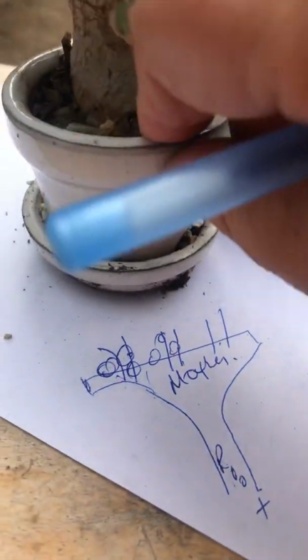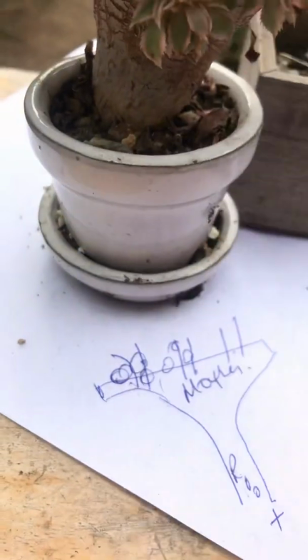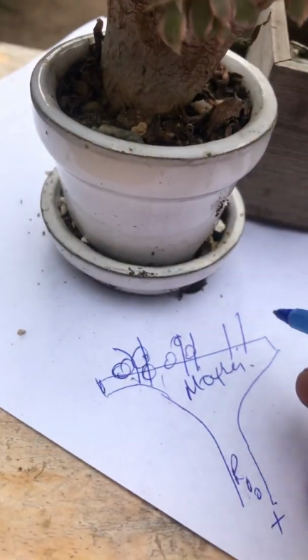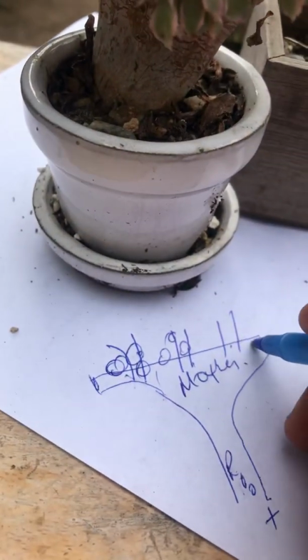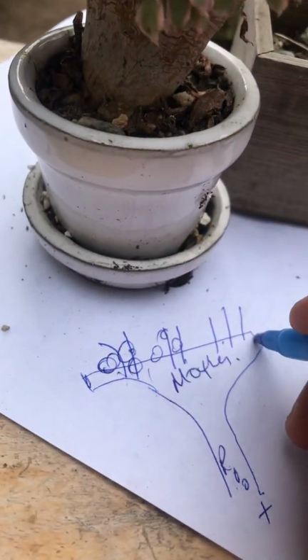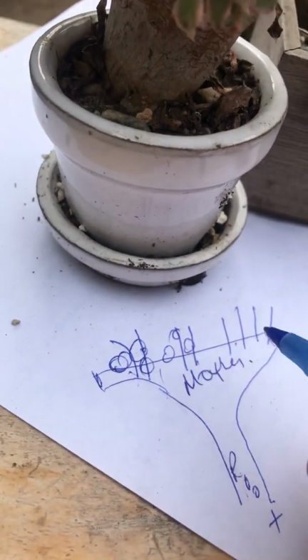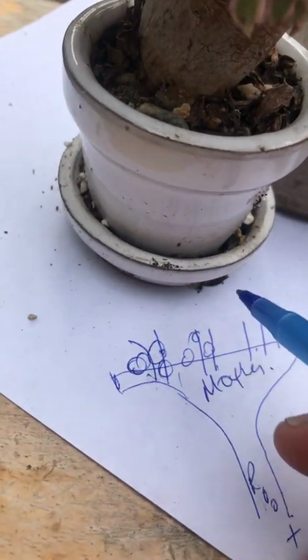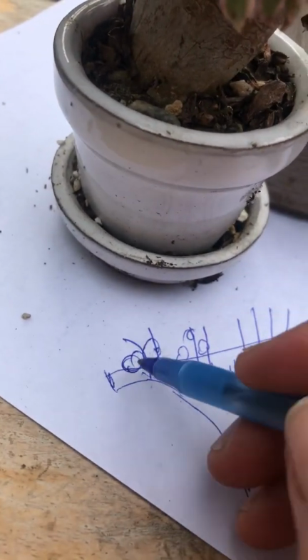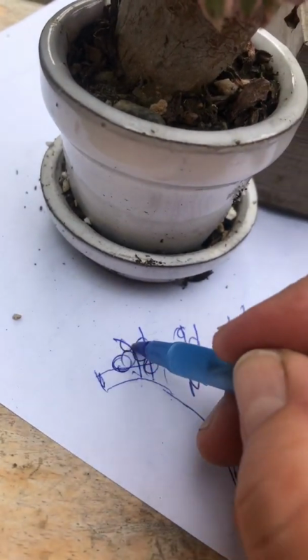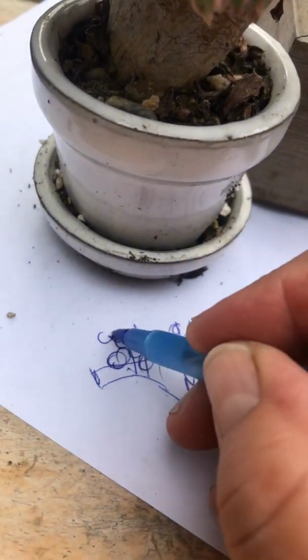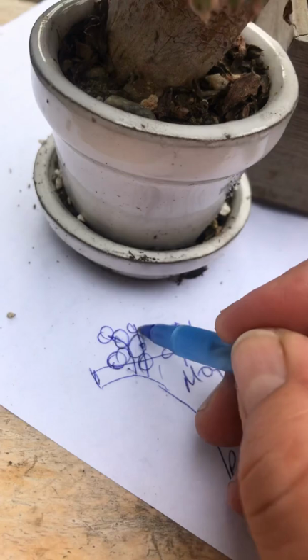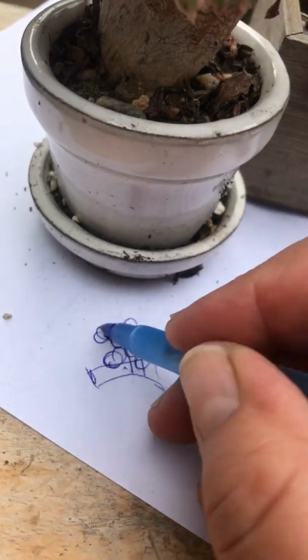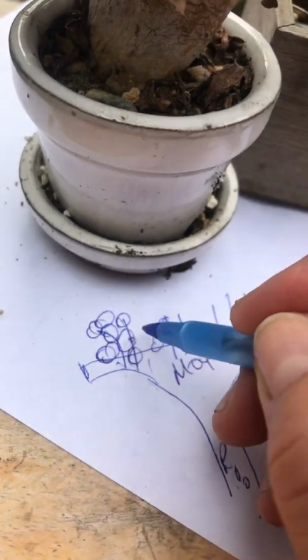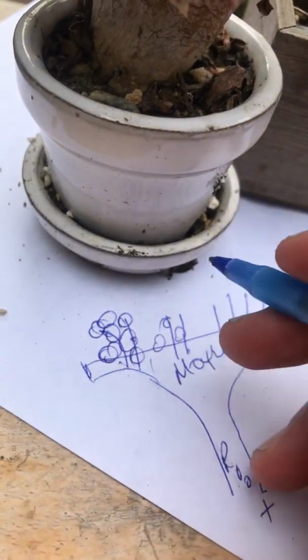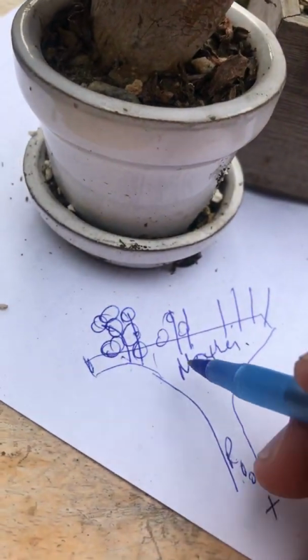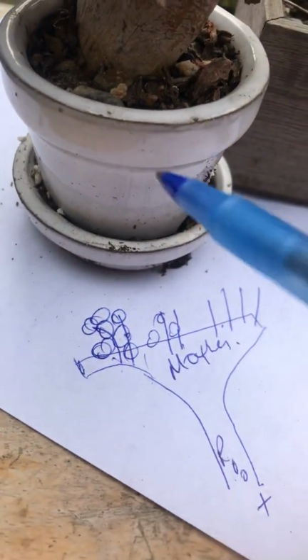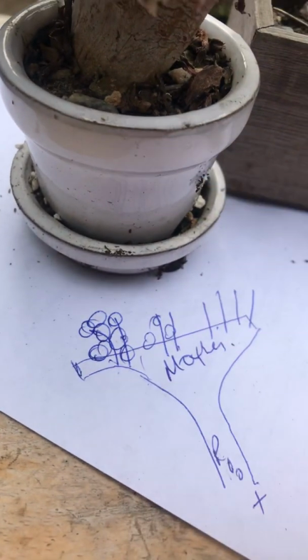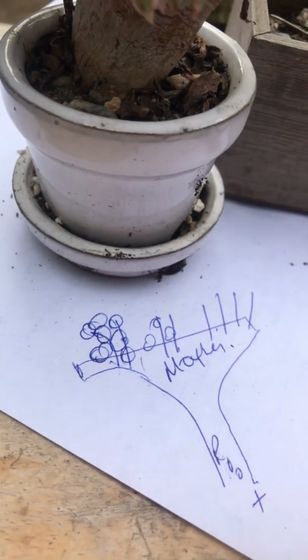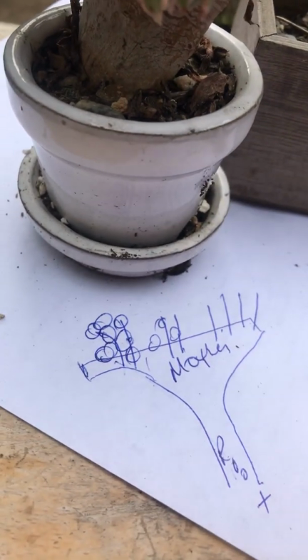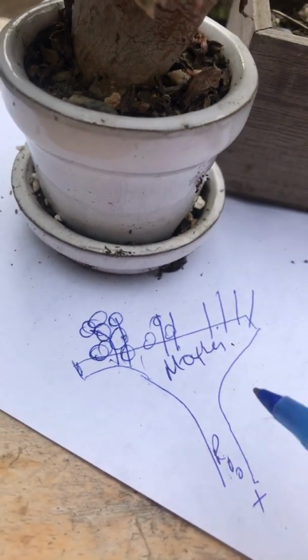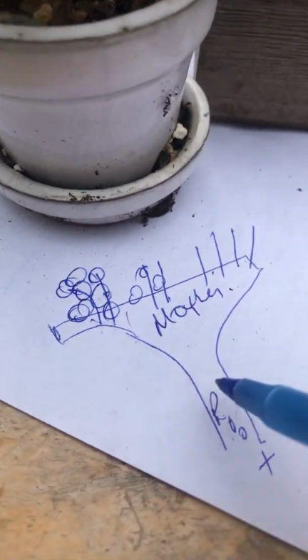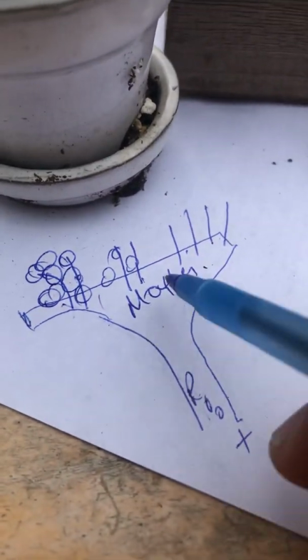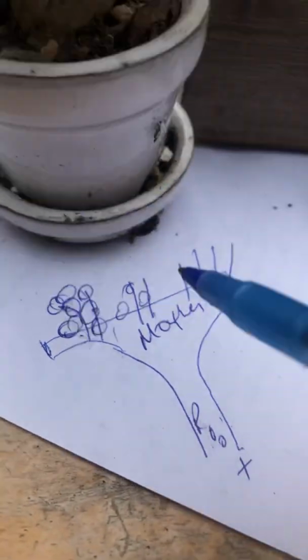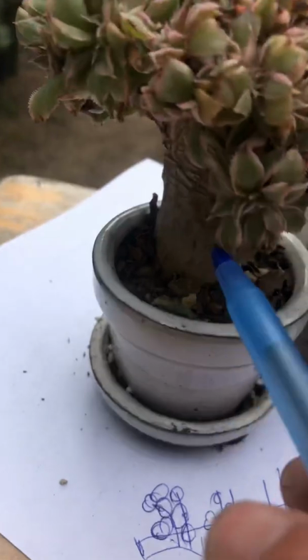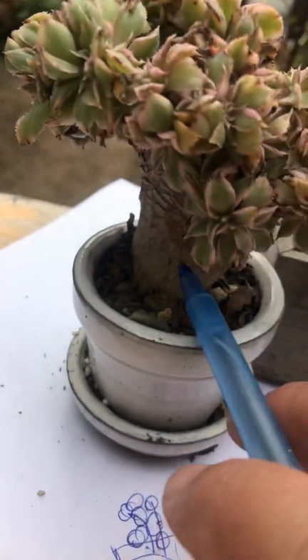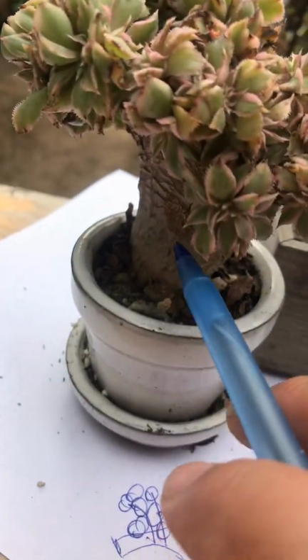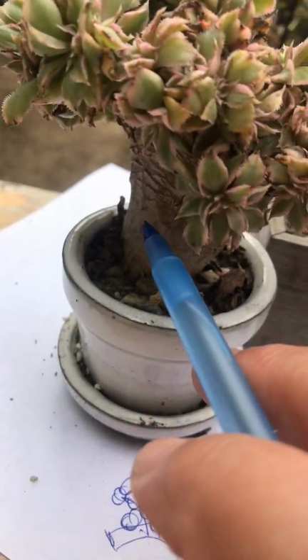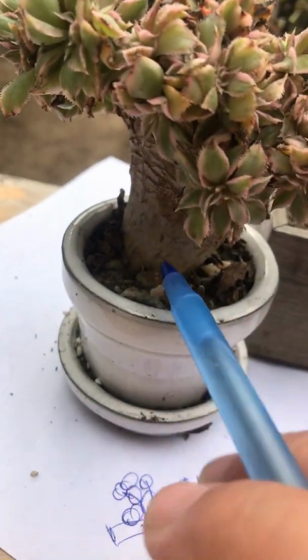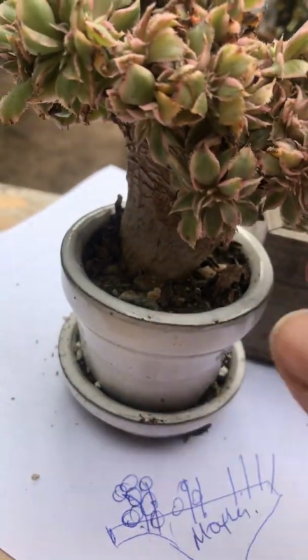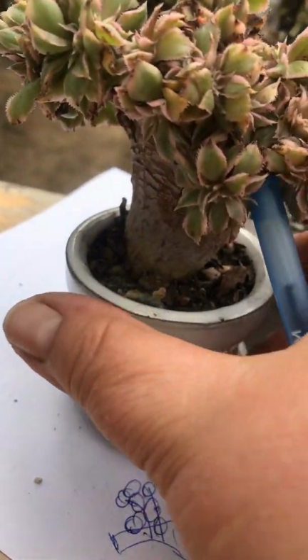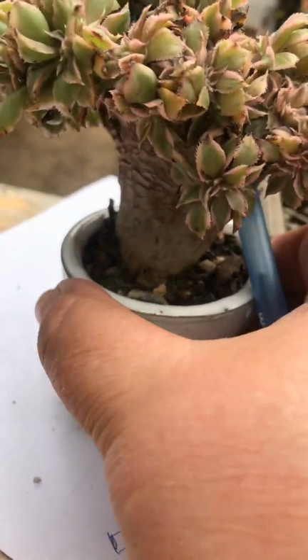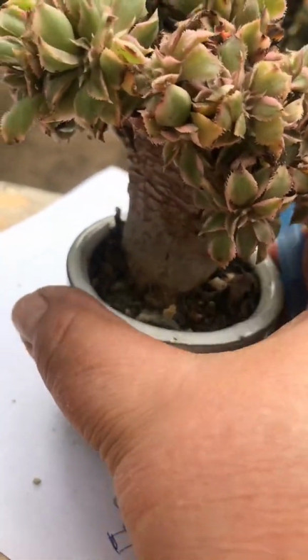There are four plants here attached to the mother. On top of those, it fans out — on both the top and the bottom part as well, as you can see.